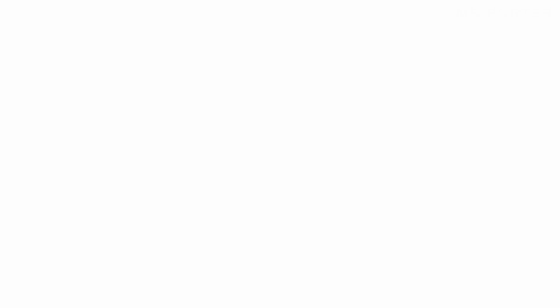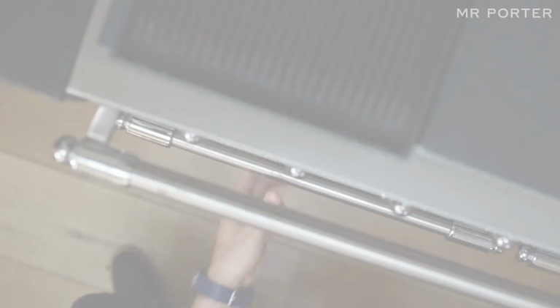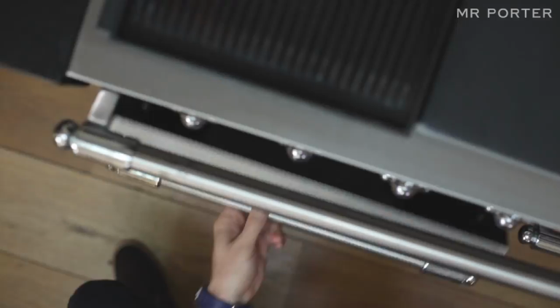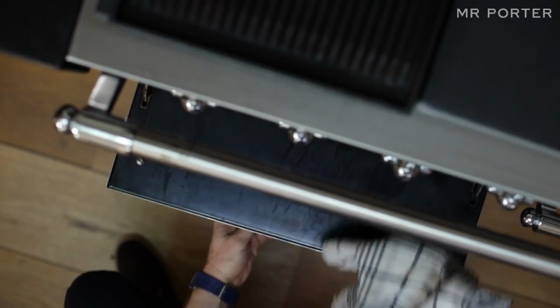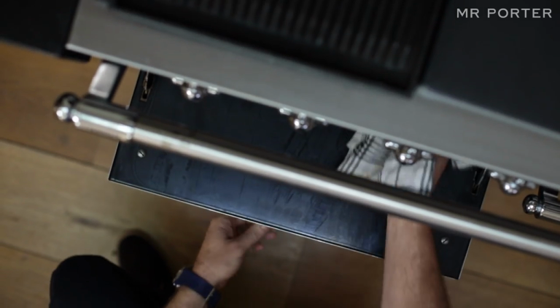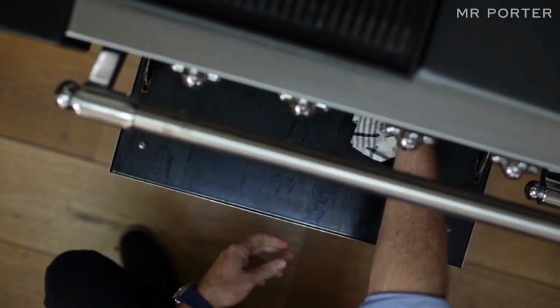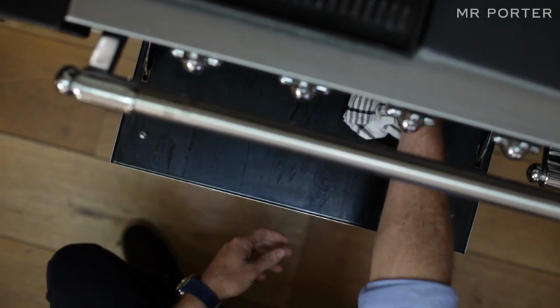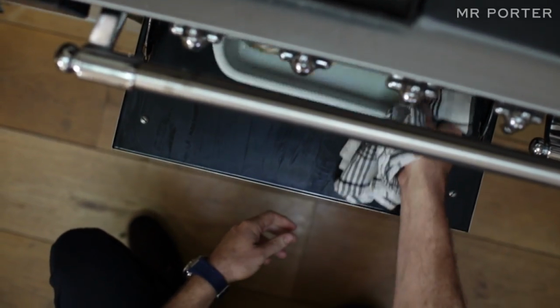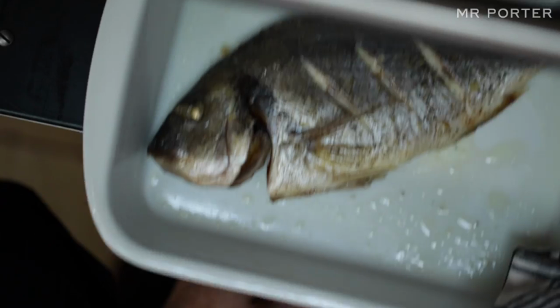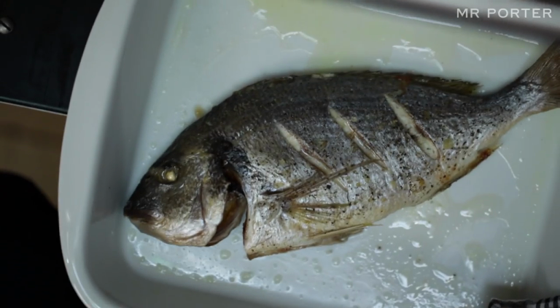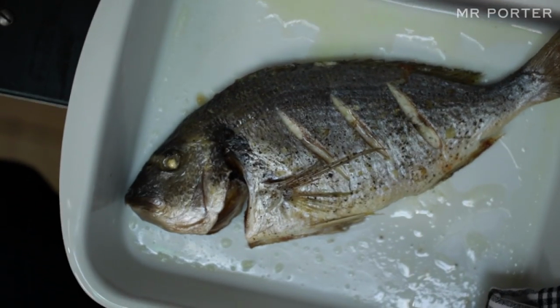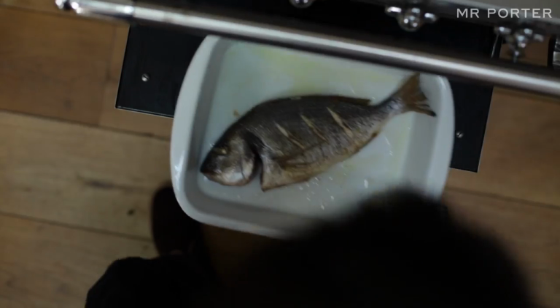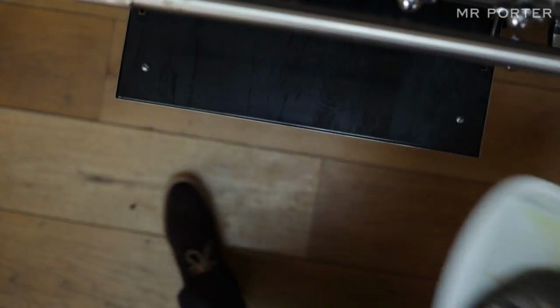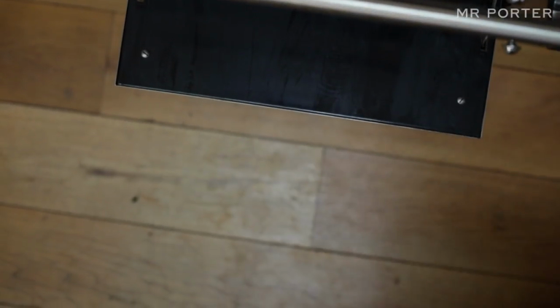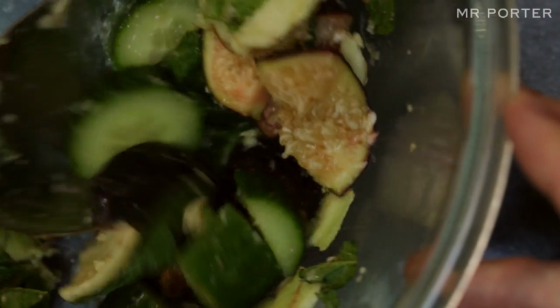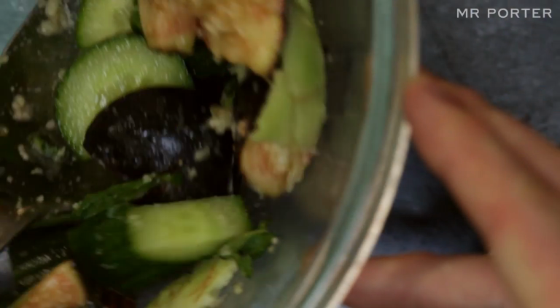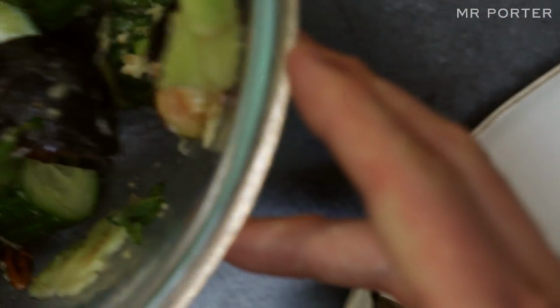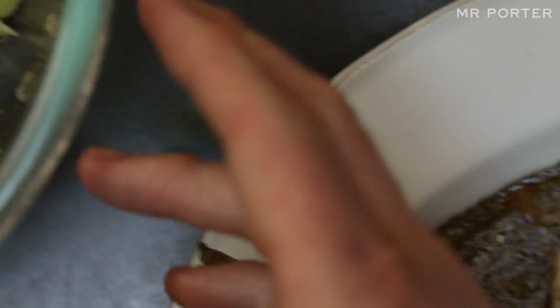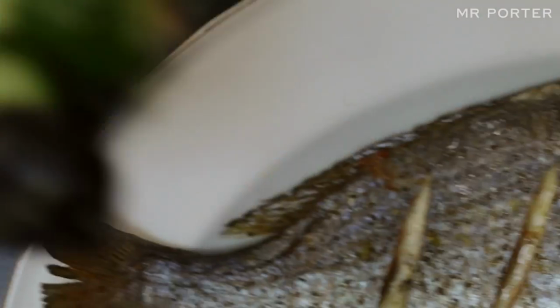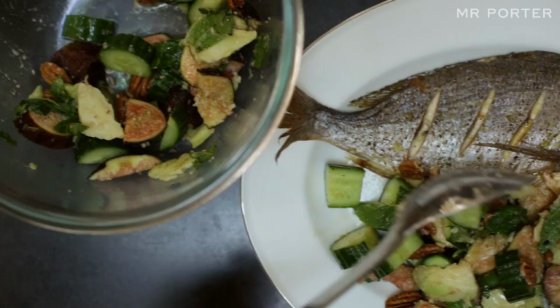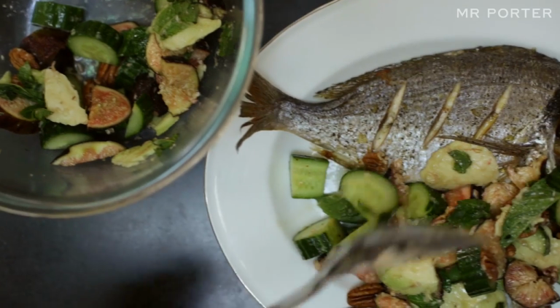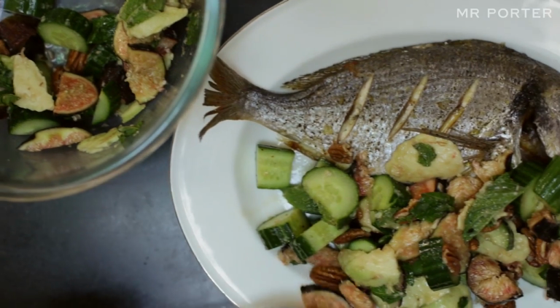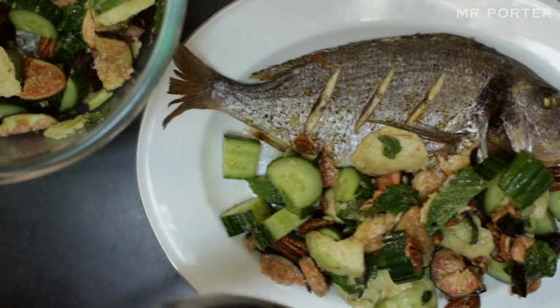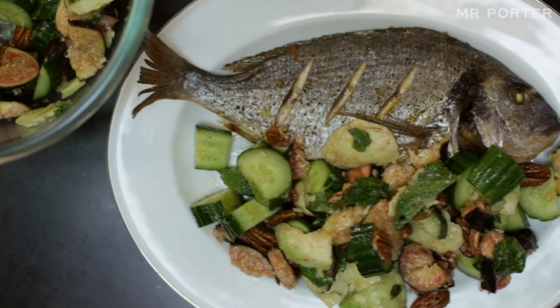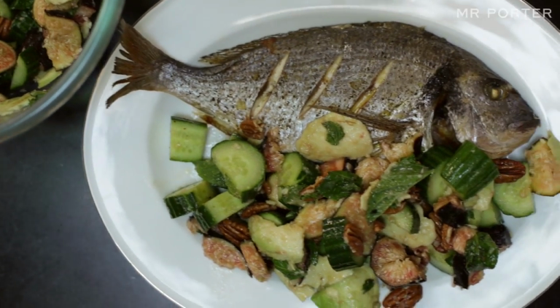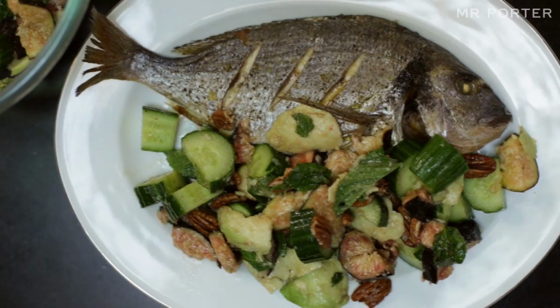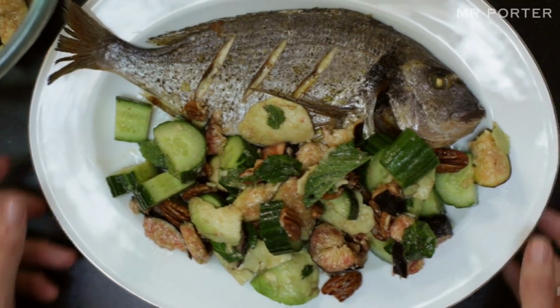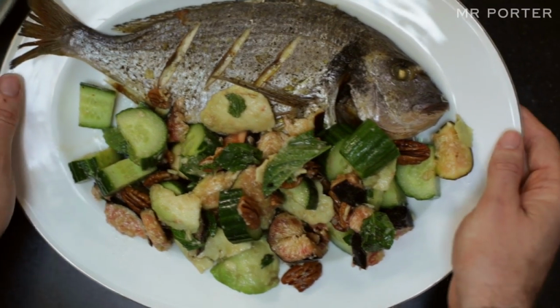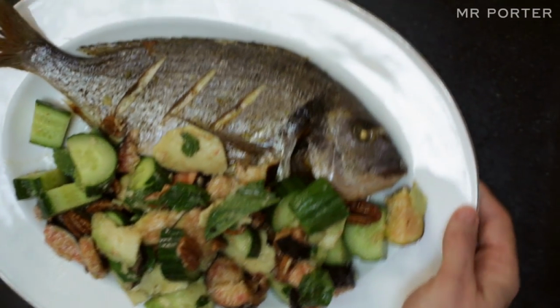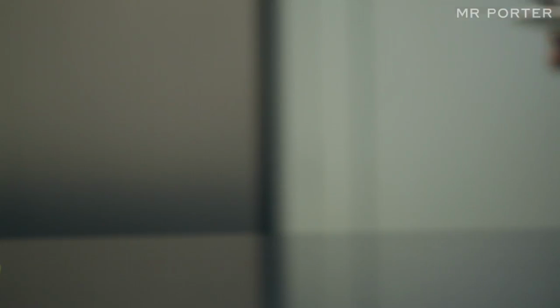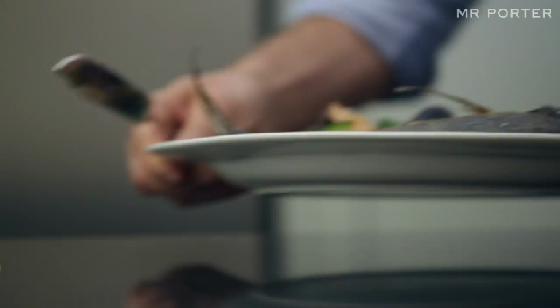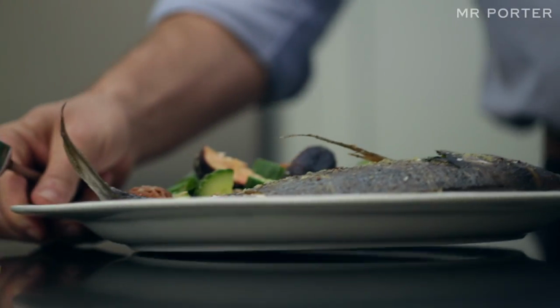By that time the fish should be just about ready, so I'll take the fish out of the oven, serve it up on a plate, put the salad on the side, and it's an amazing nutrient-dense meal that will get you looking and feeling amazing, and it's also pretty impressive as well.